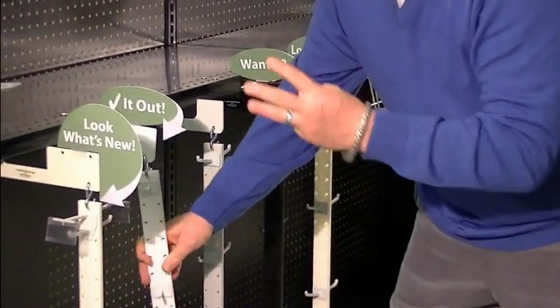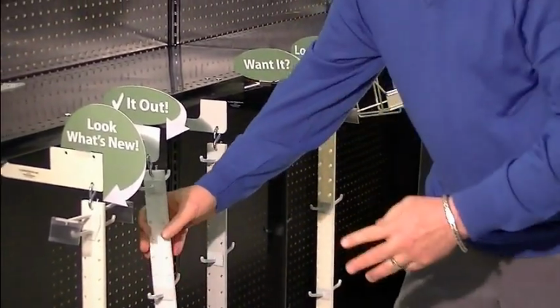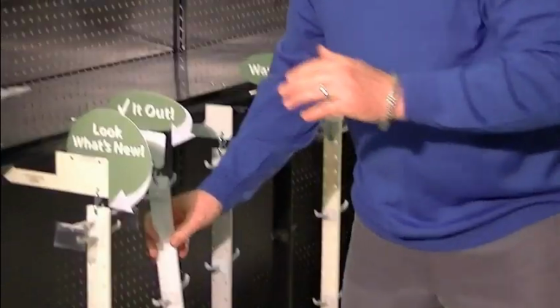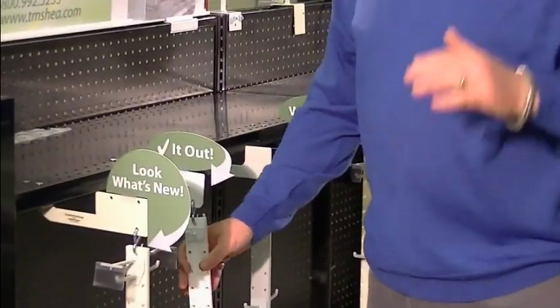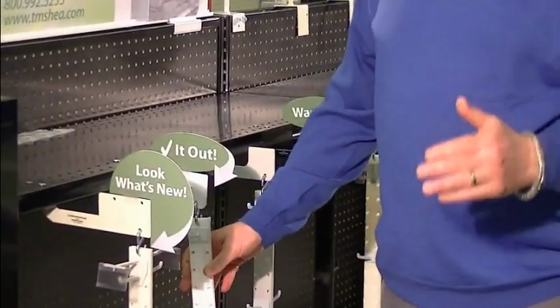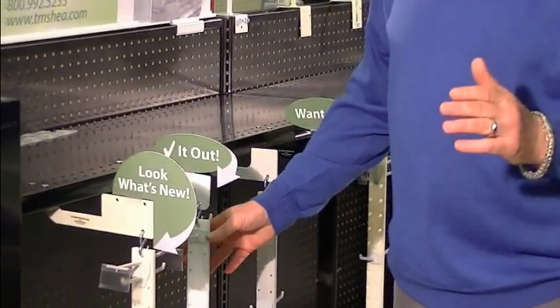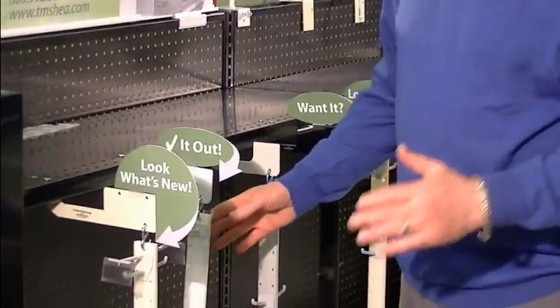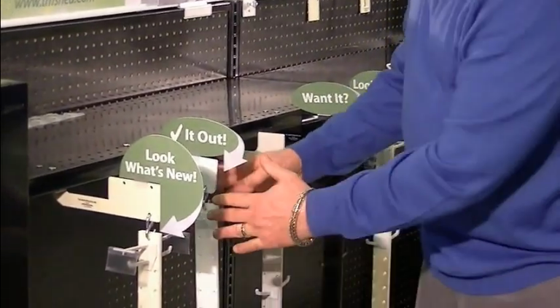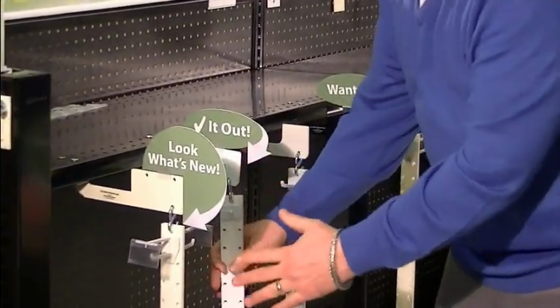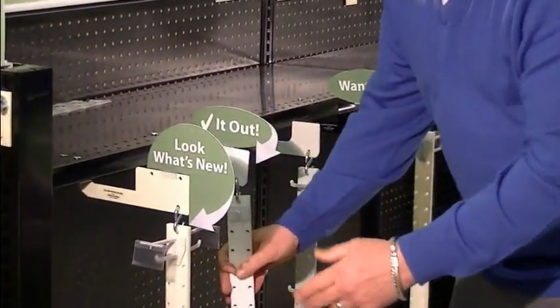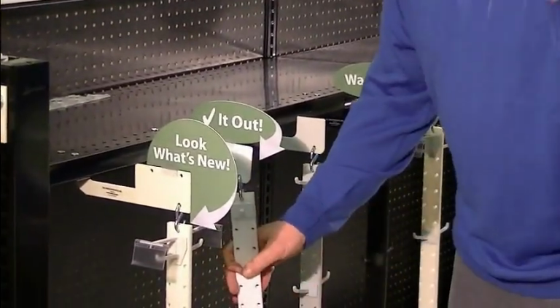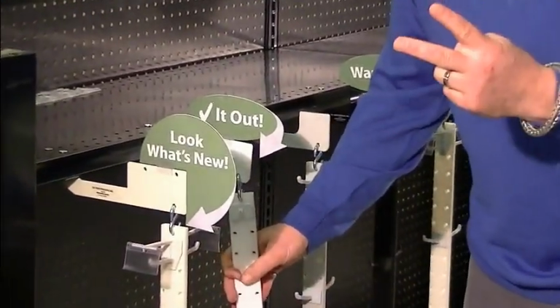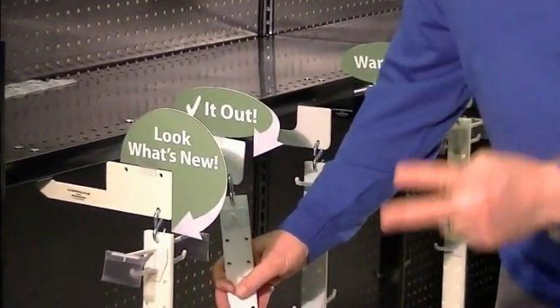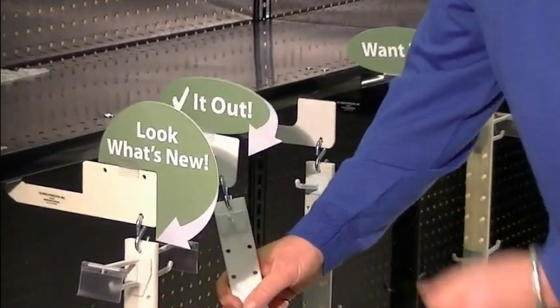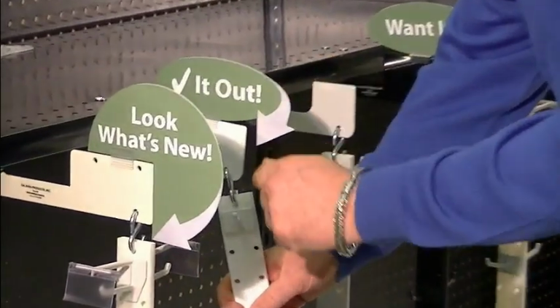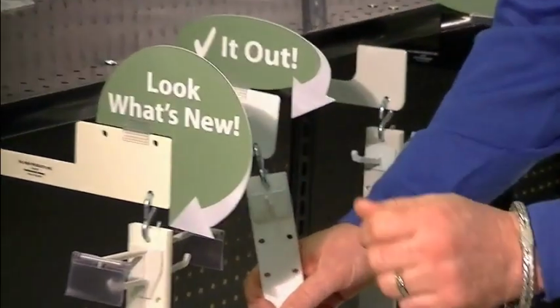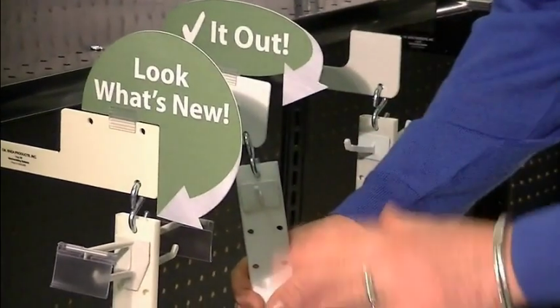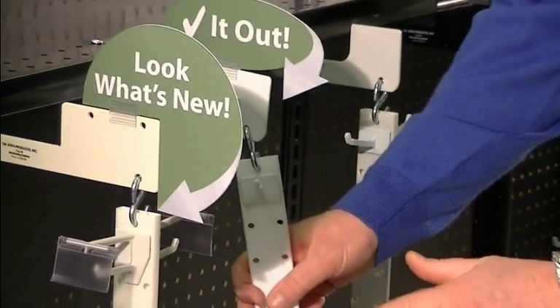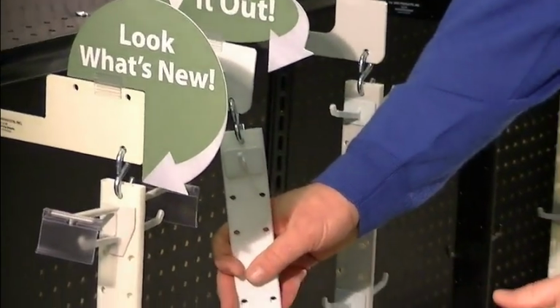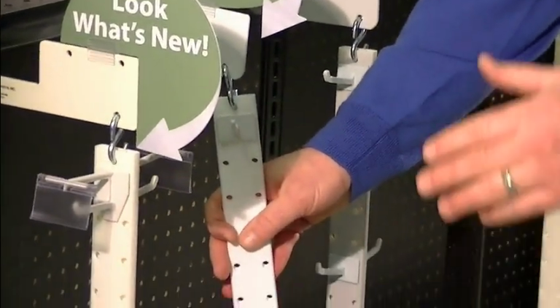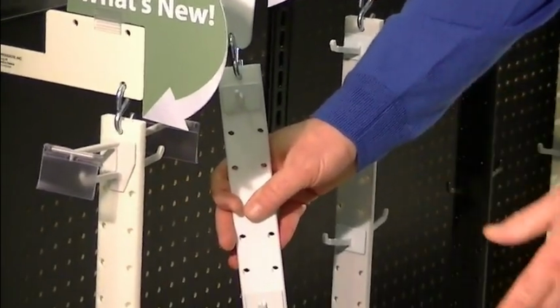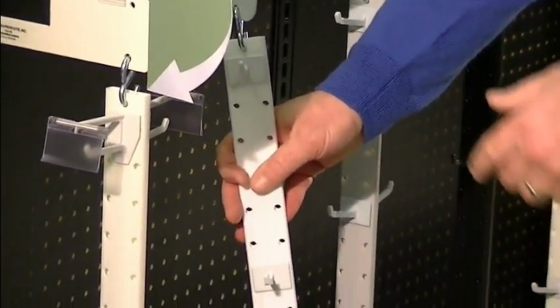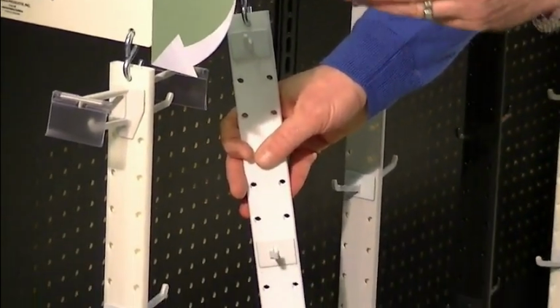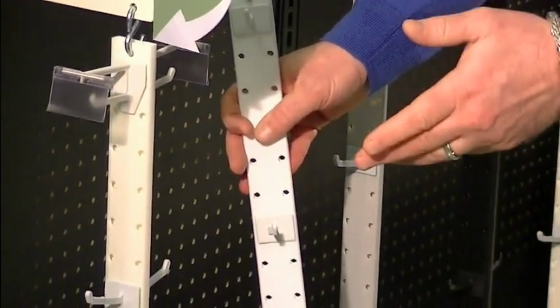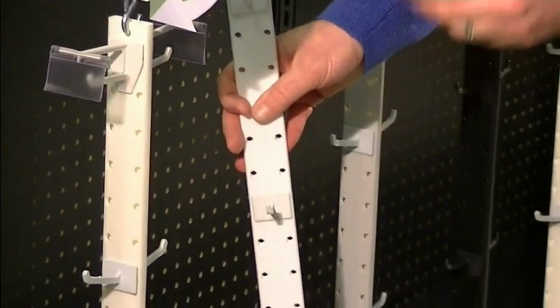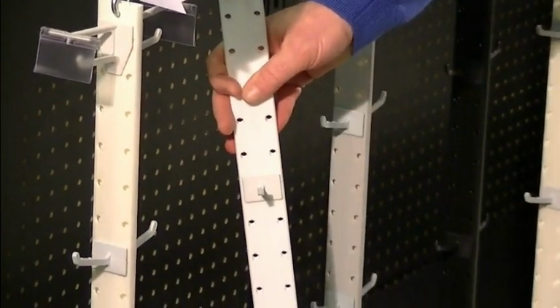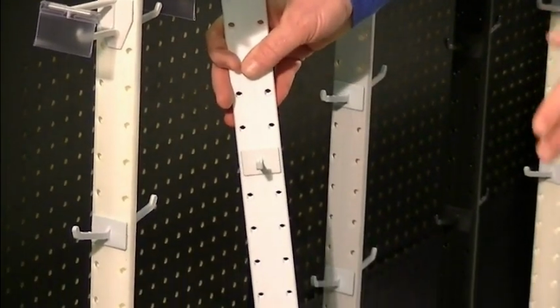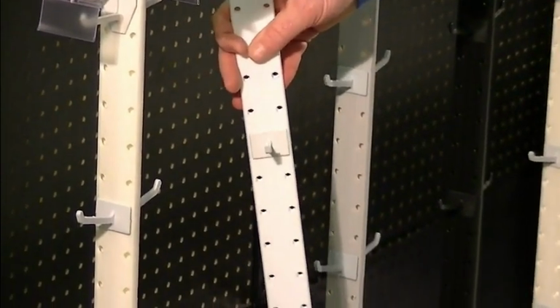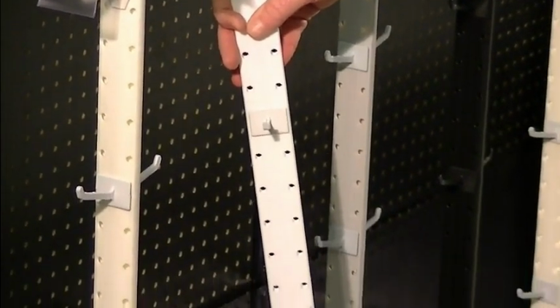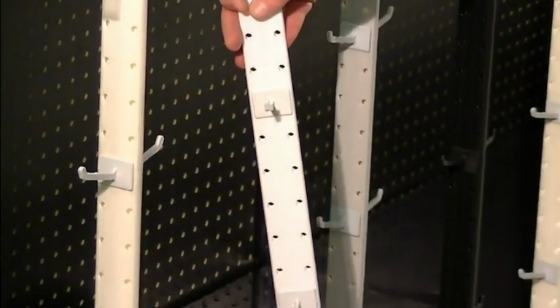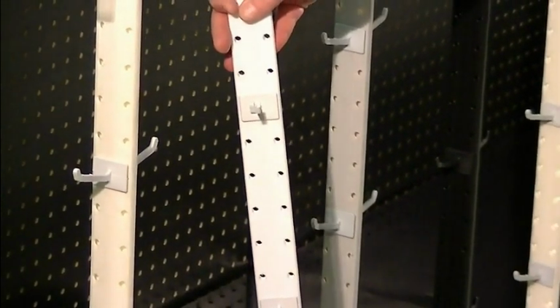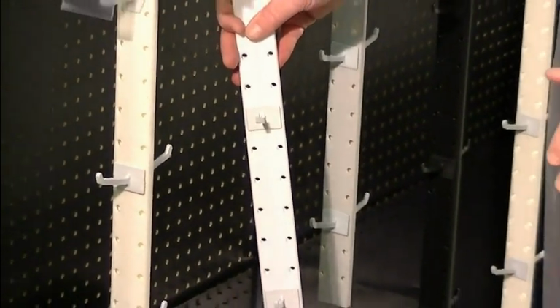Three things: one, they're visually more appealing than a clip strip and base the product out nicely. Two, shops reload a lot easier for operational purposes and for consumers. Three, it sells product at least 50% more than a clip strip.